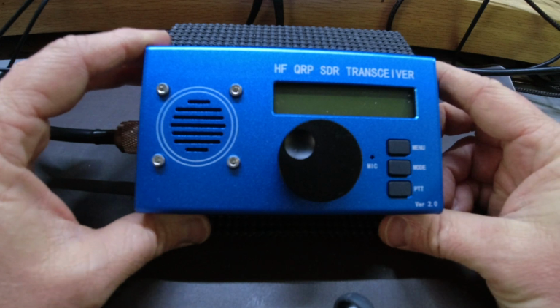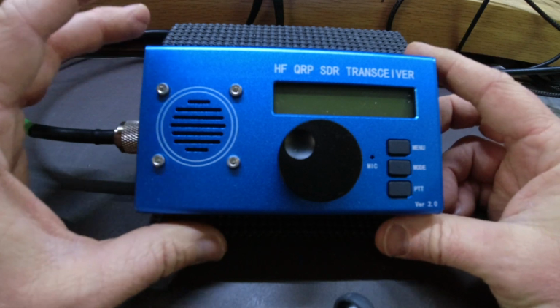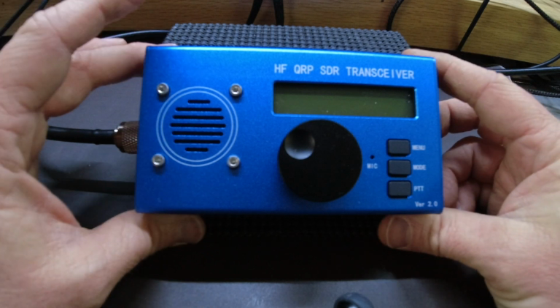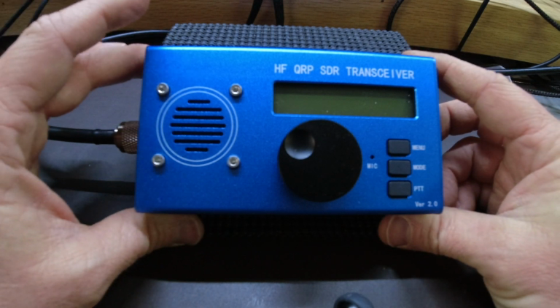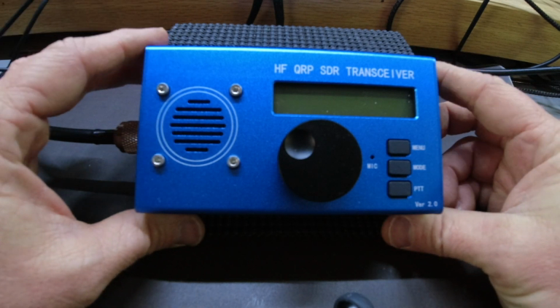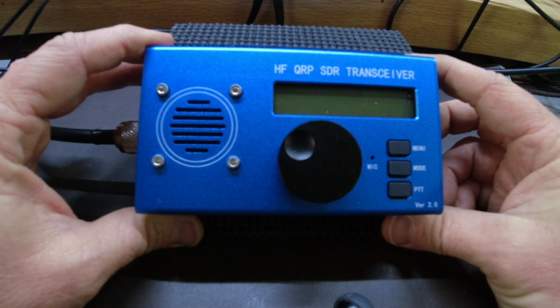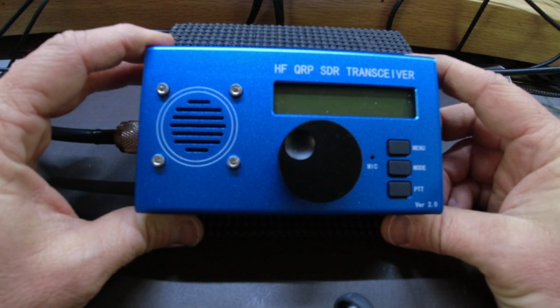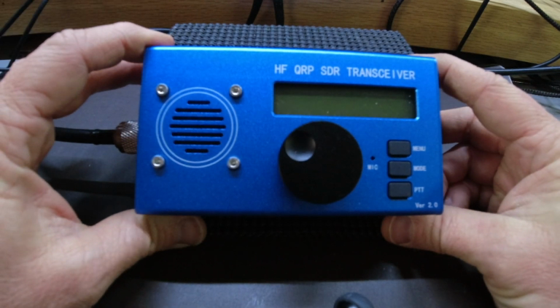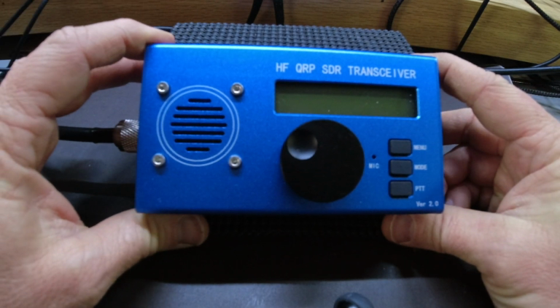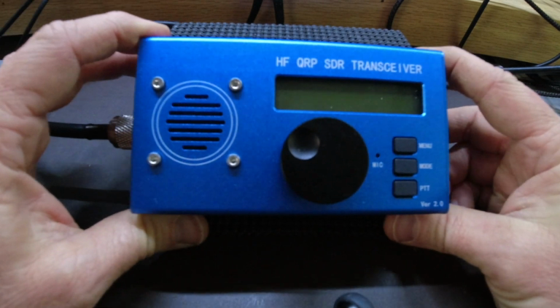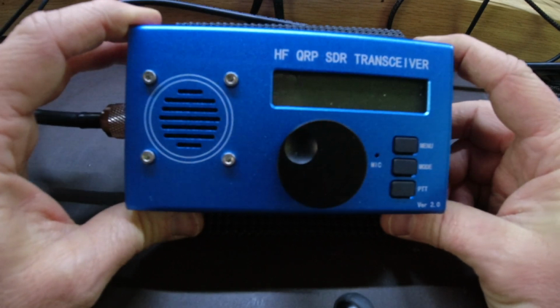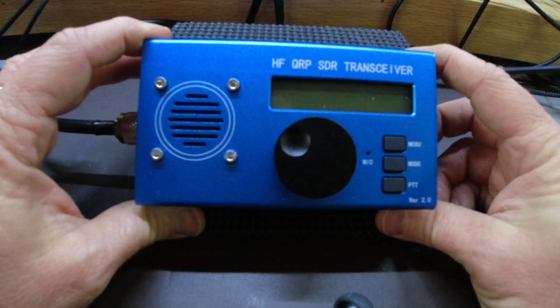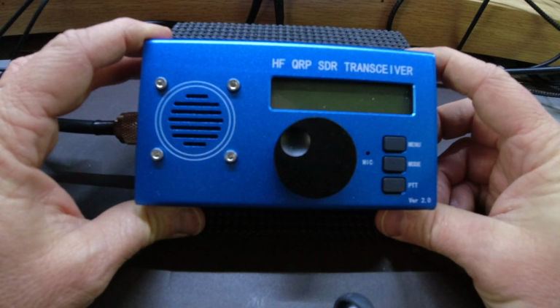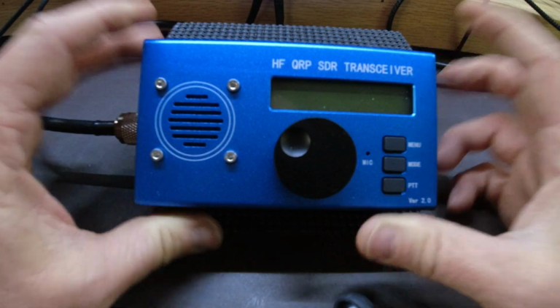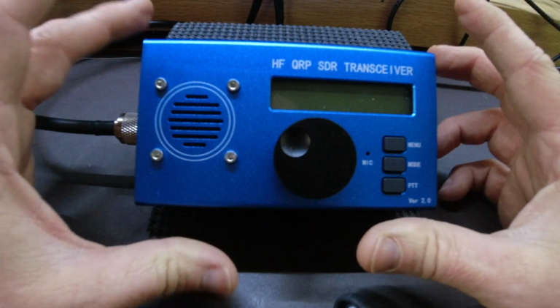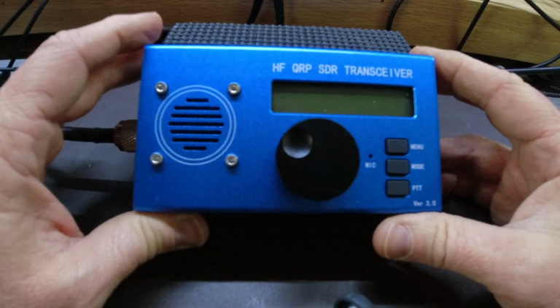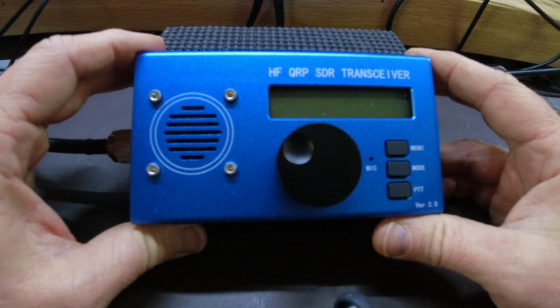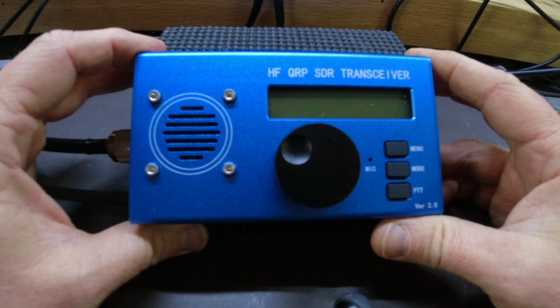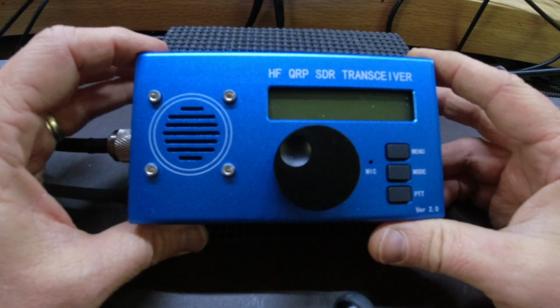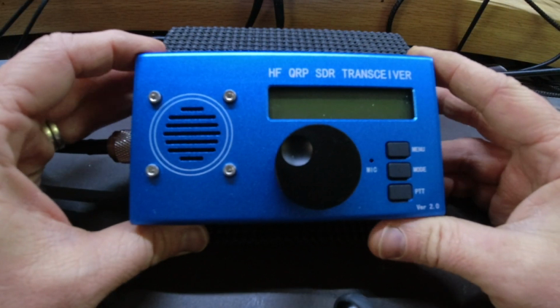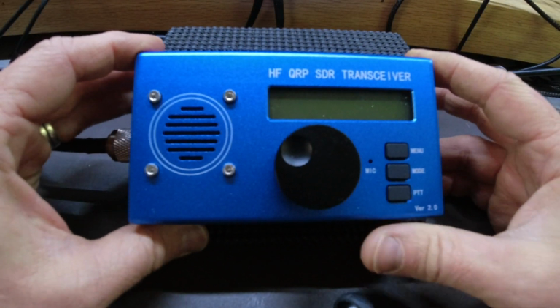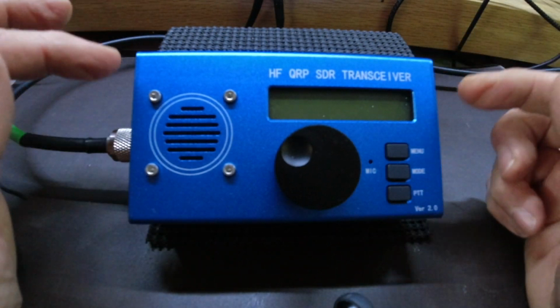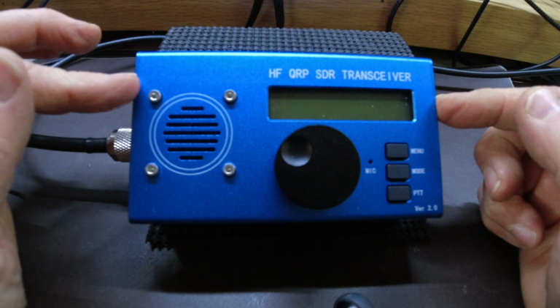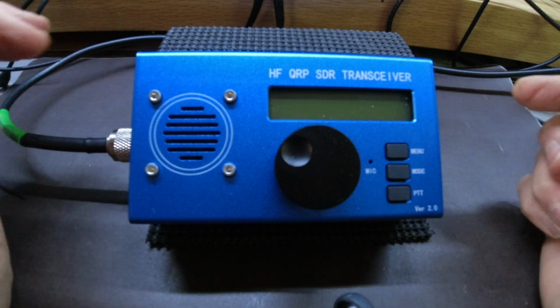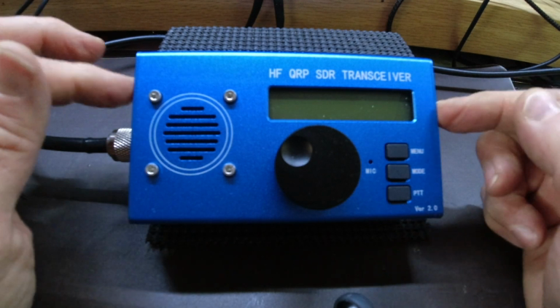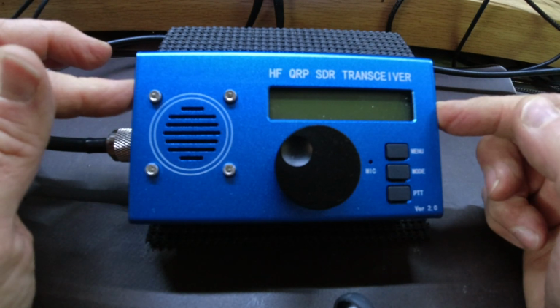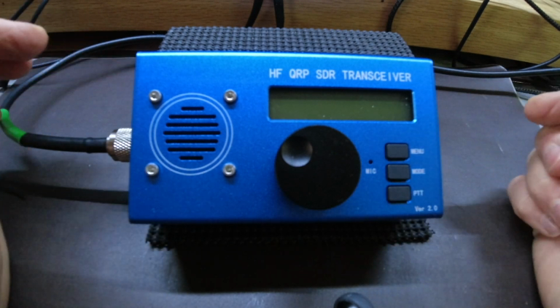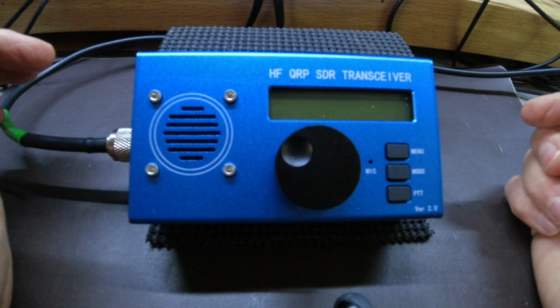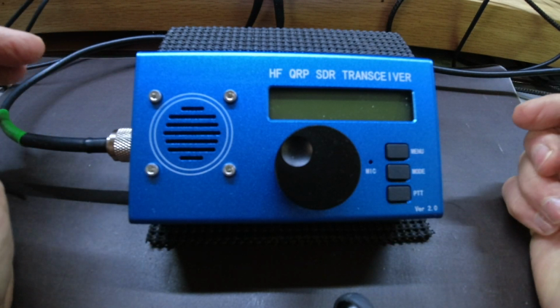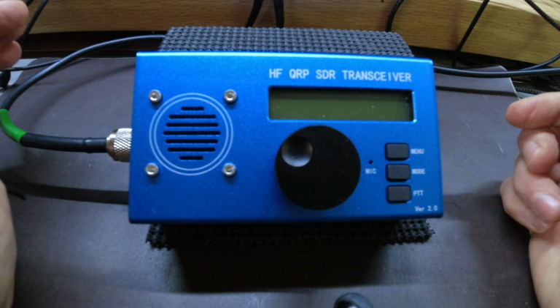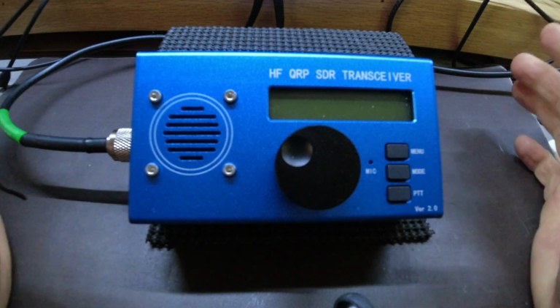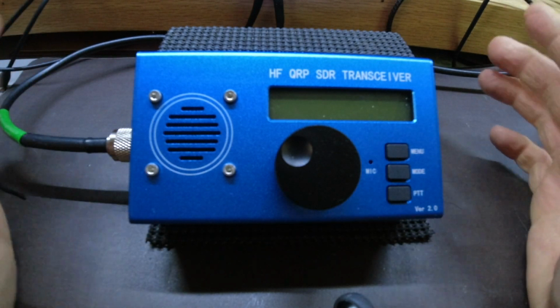This is a Chinese version of an open-source project, and basically I wanted to do a quick video because I'm packing this thing up and sending it back. I just can't live with it.